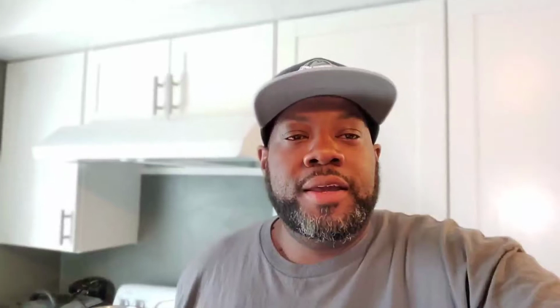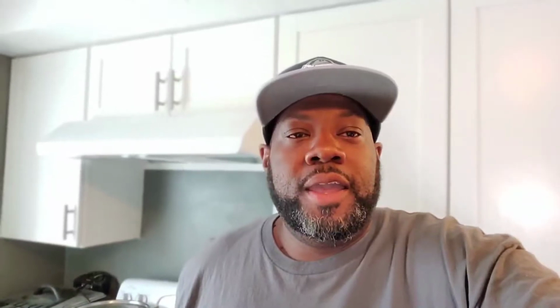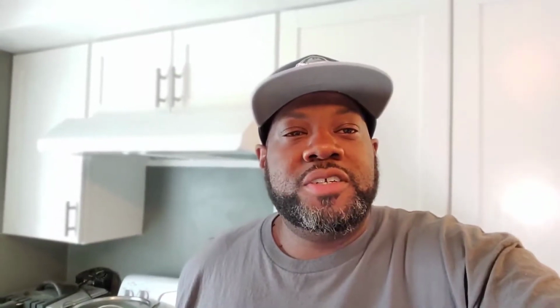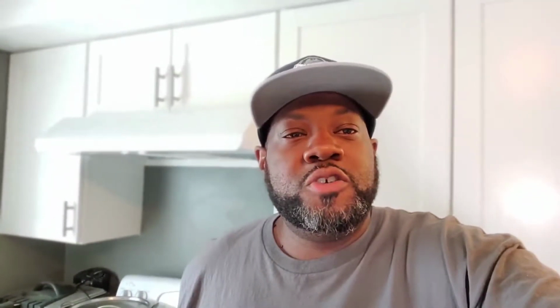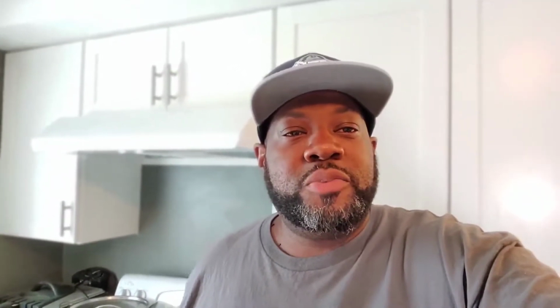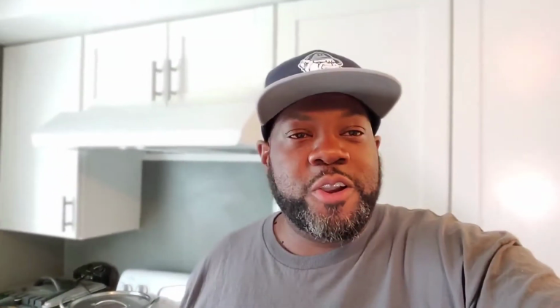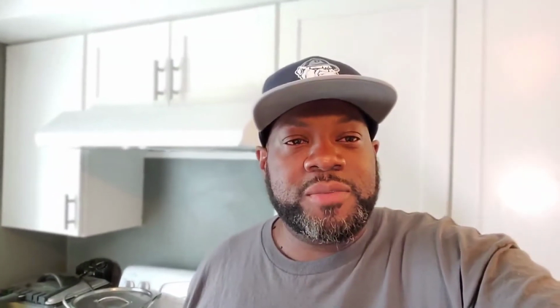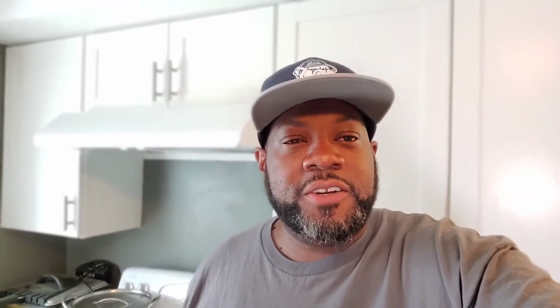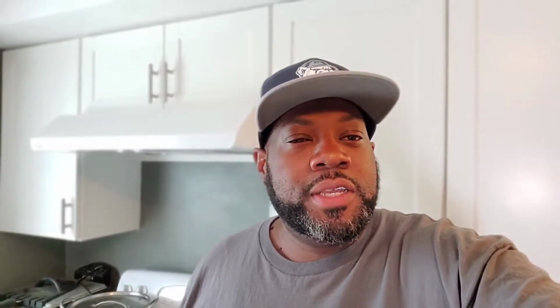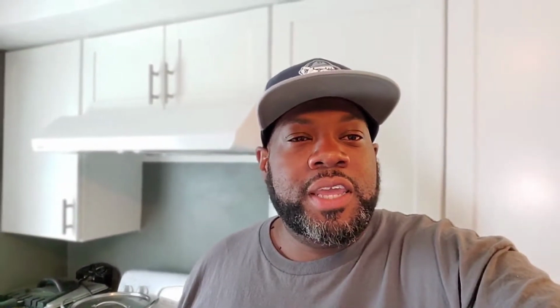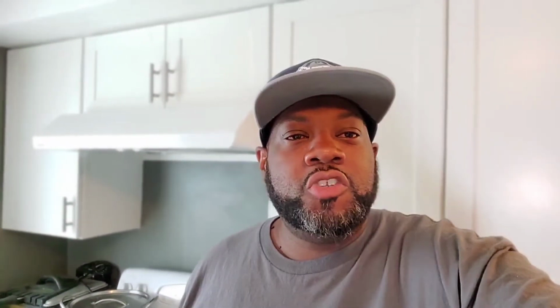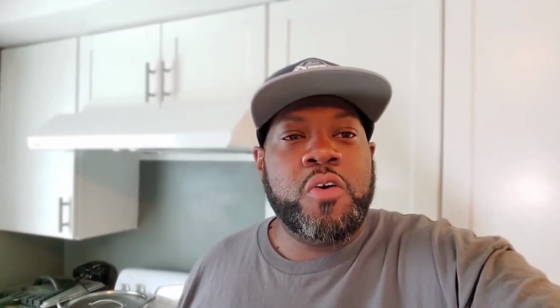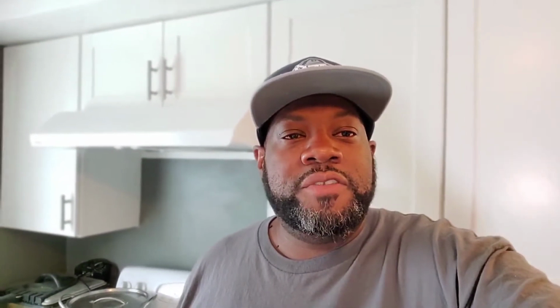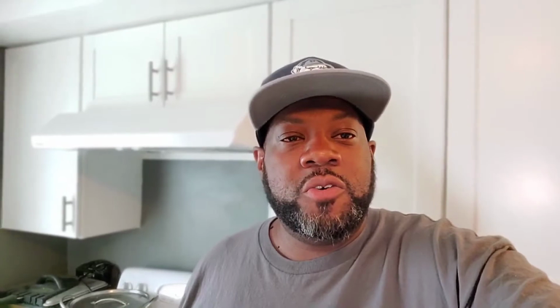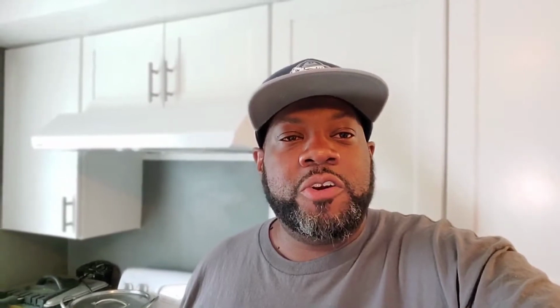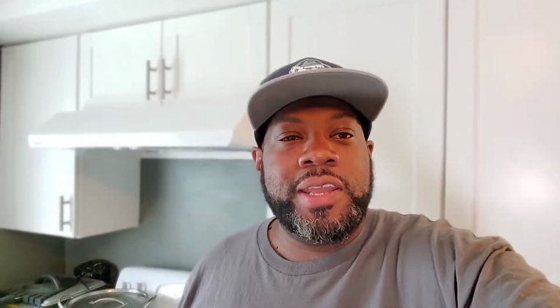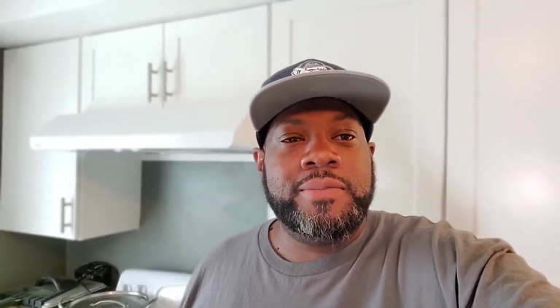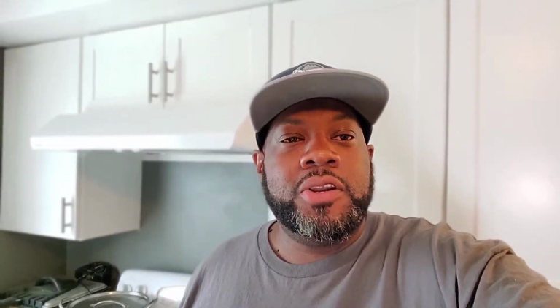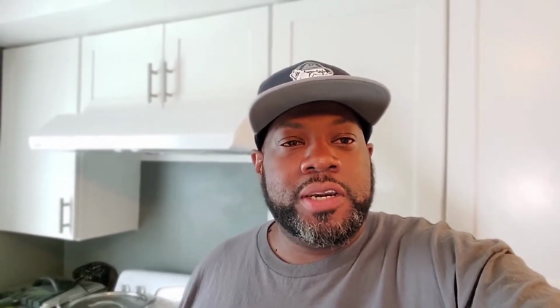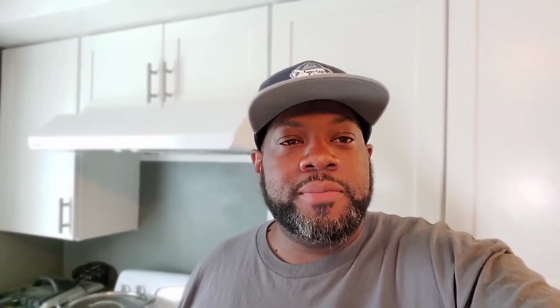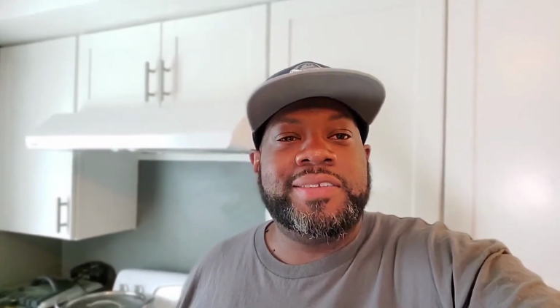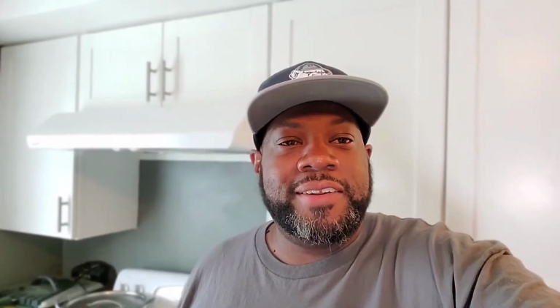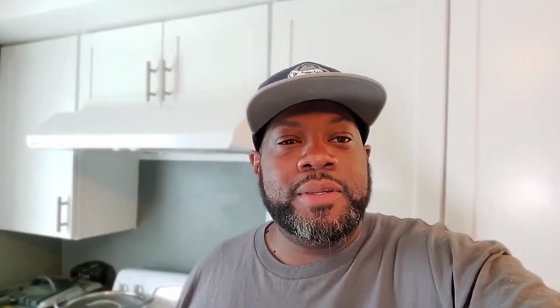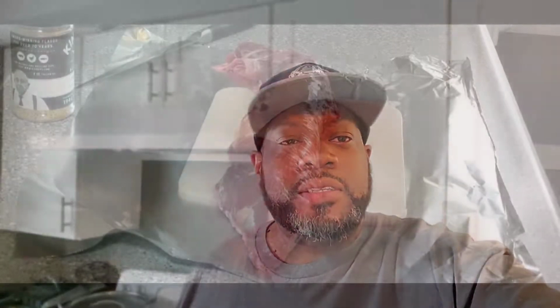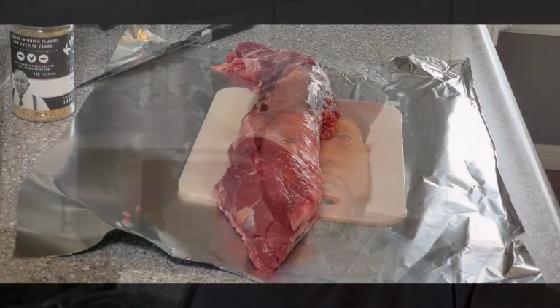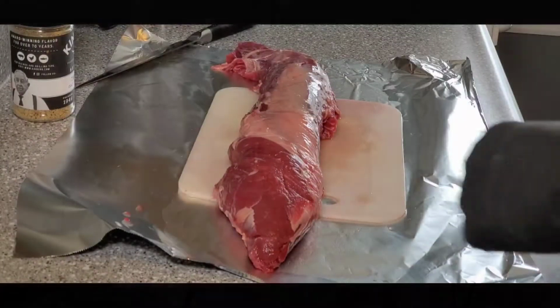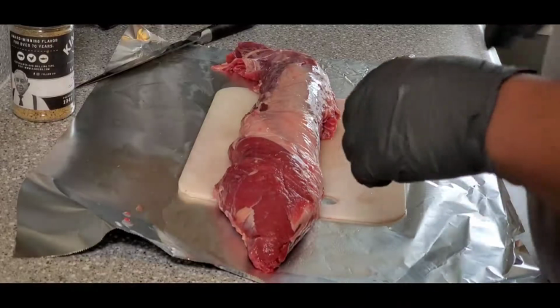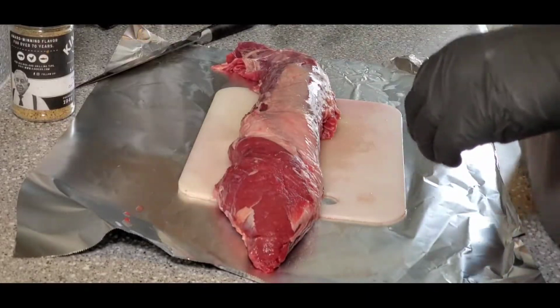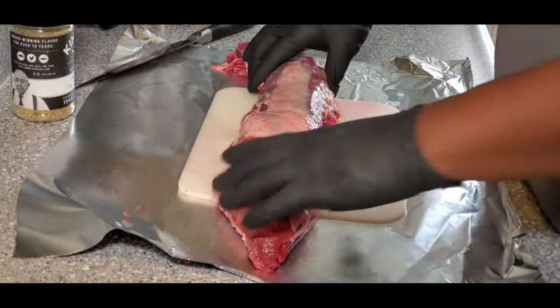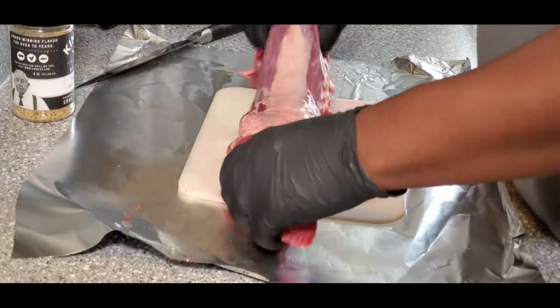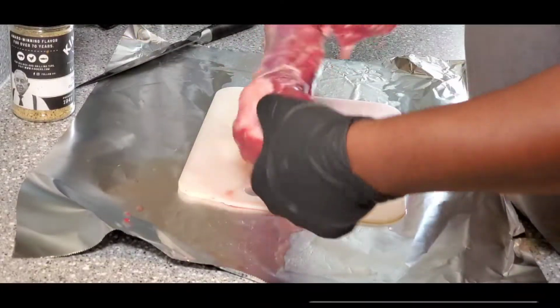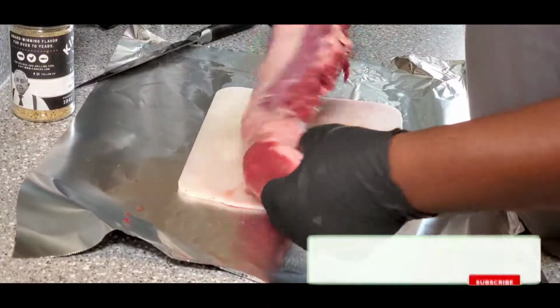Hey, what's good YouTube, this is Brandon, welcome back to my channel. Today we're gonna do a whole beef tenderloin — we're gonna clean it up, cook it up, and slice it up. Stay tuned.